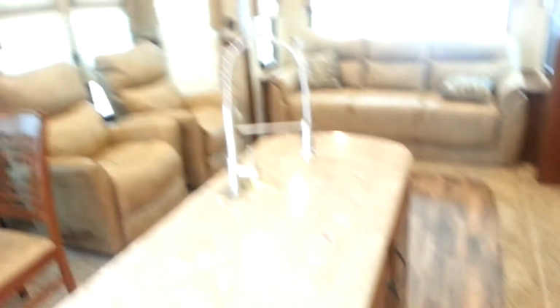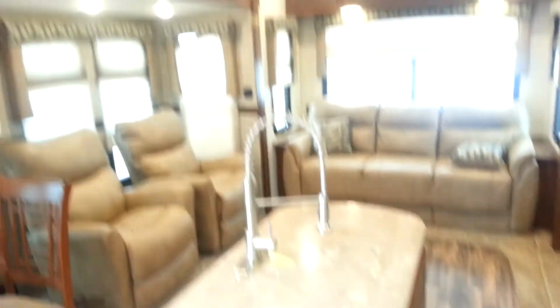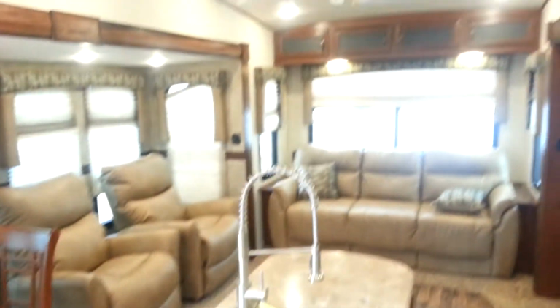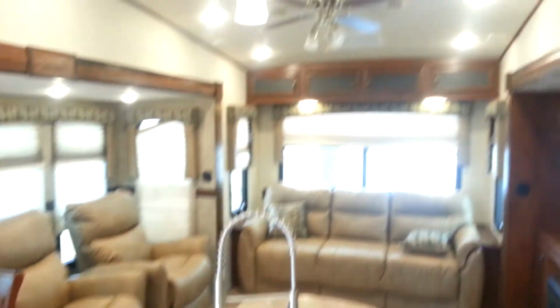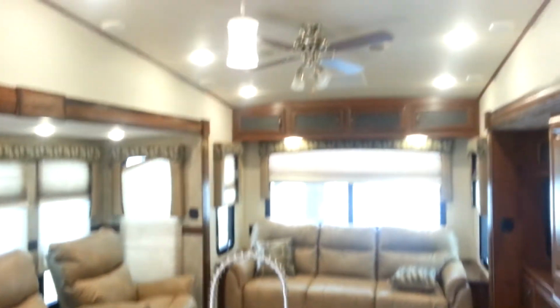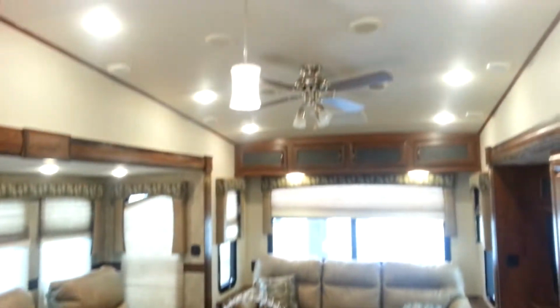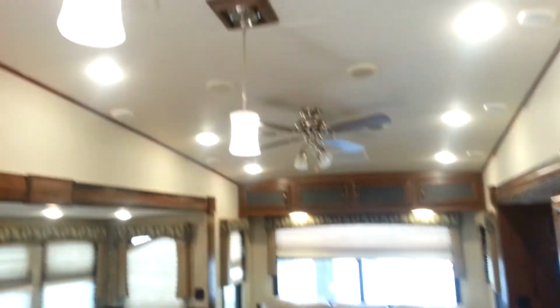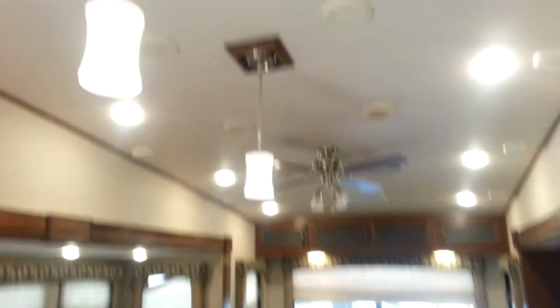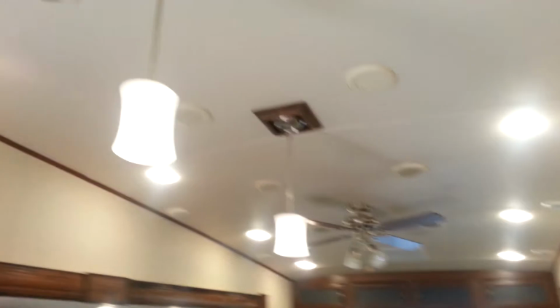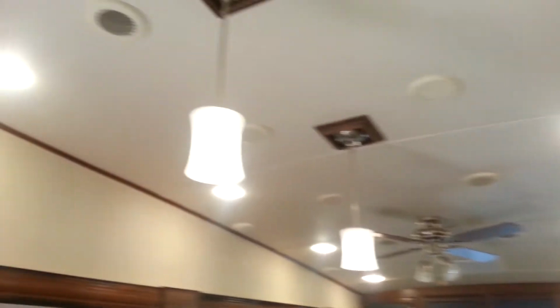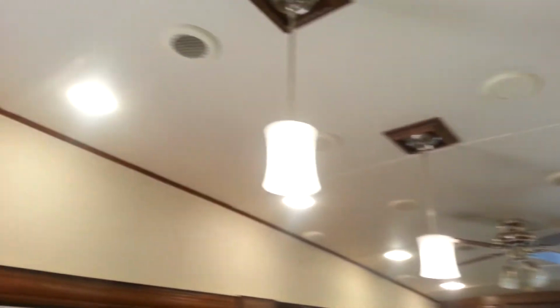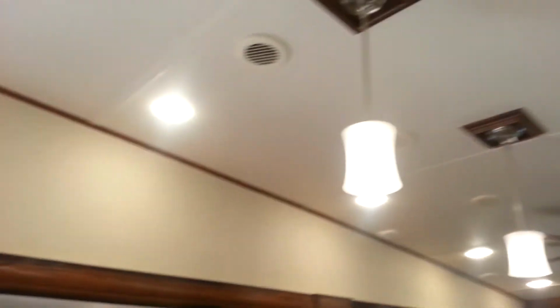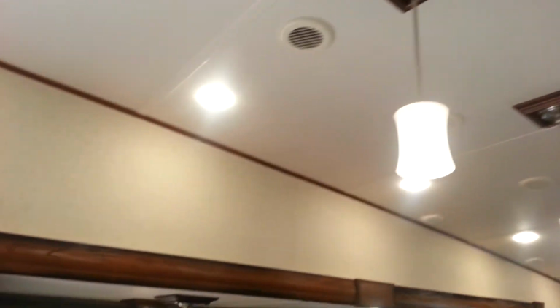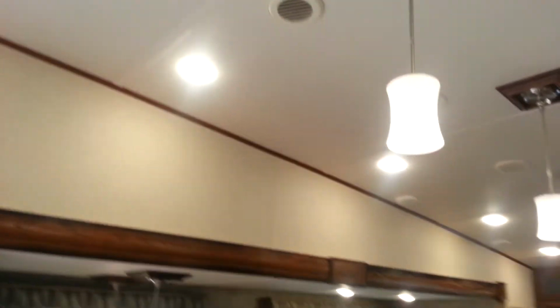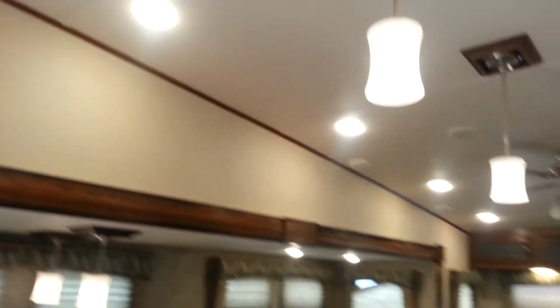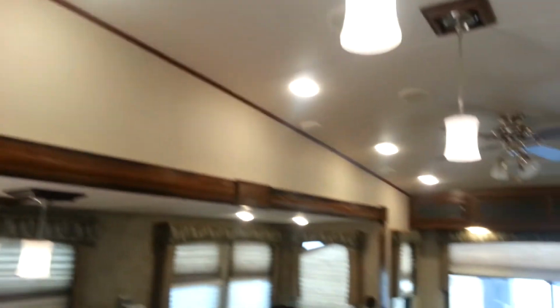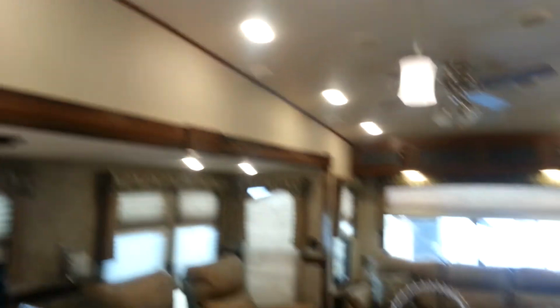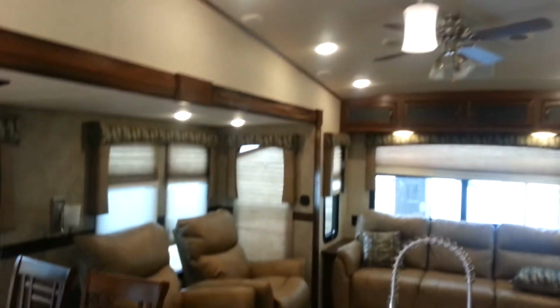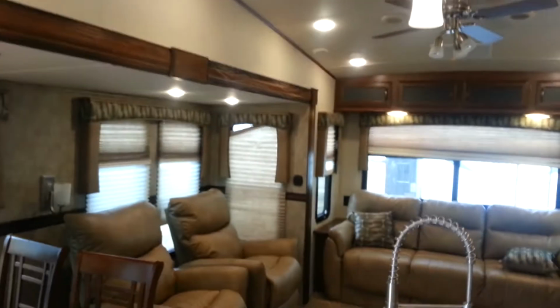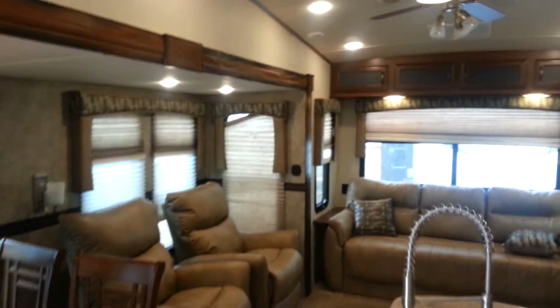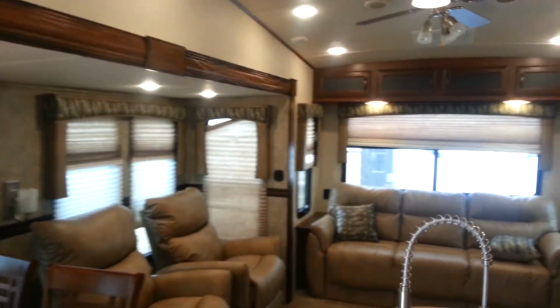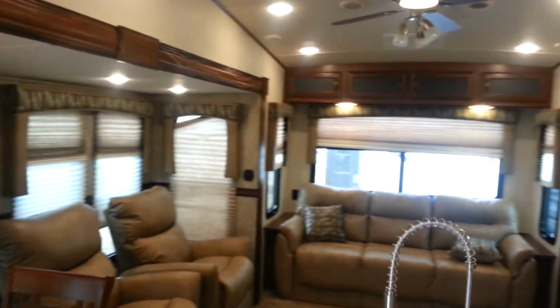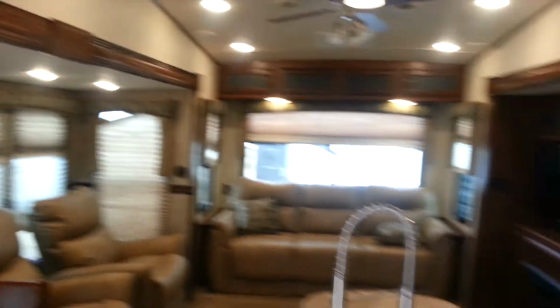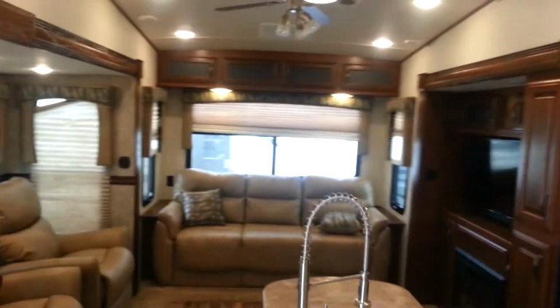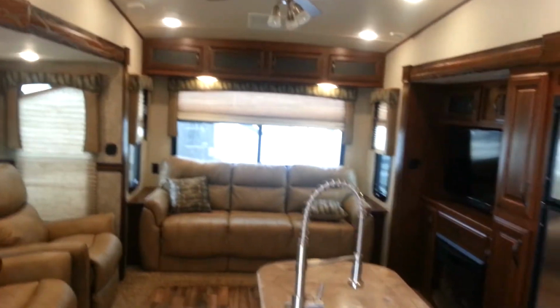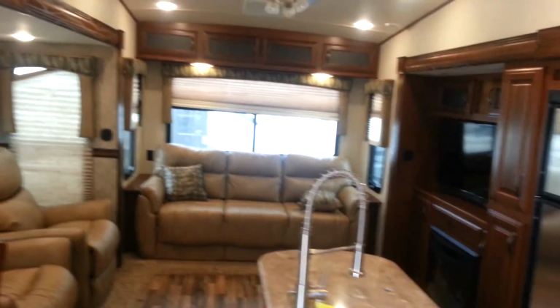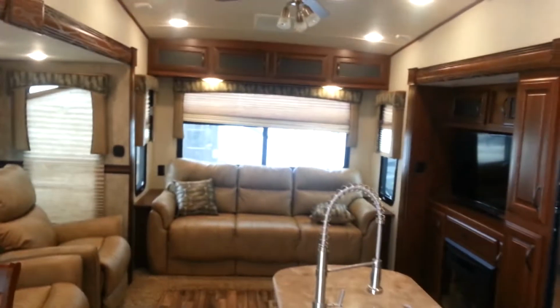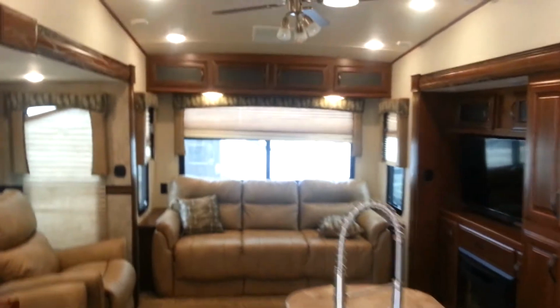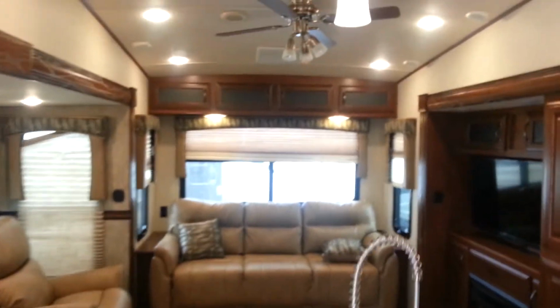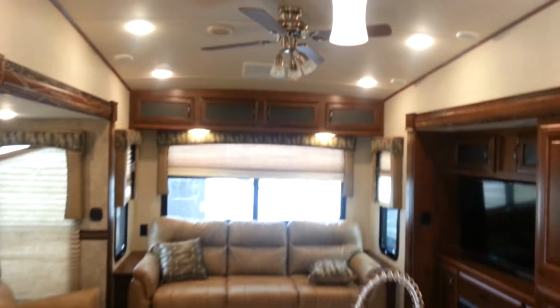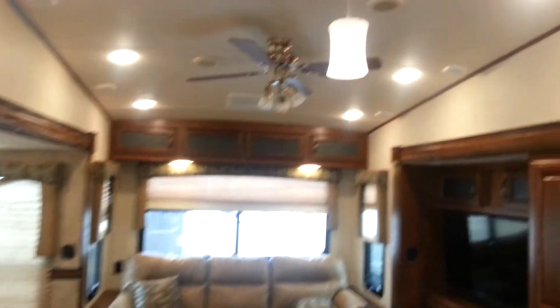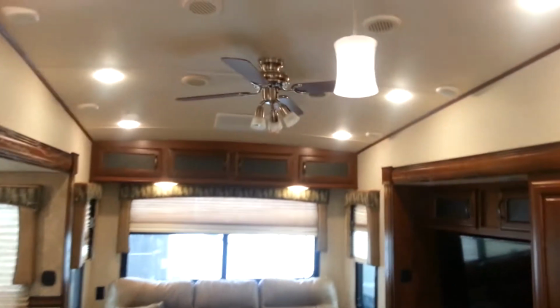All the interior lights are LED, so they're nice and bright, they don't give off any heat, and they use very little power. It's also equipped with a ceiling fan.